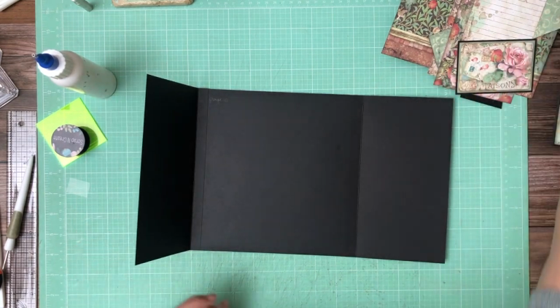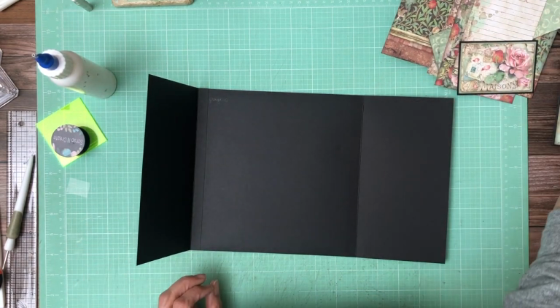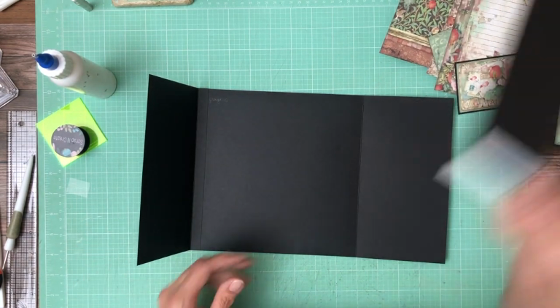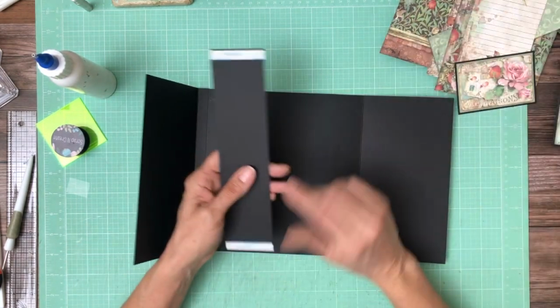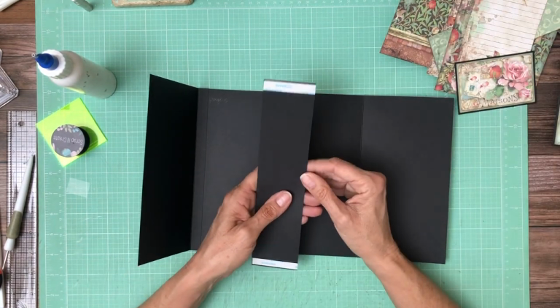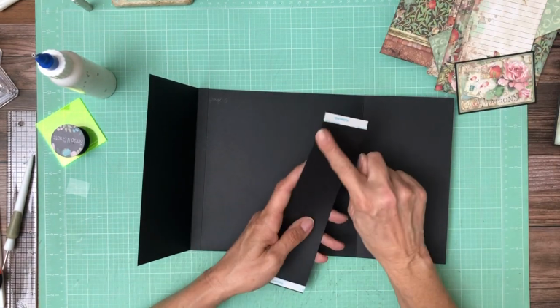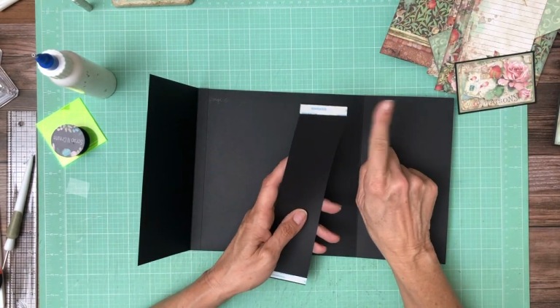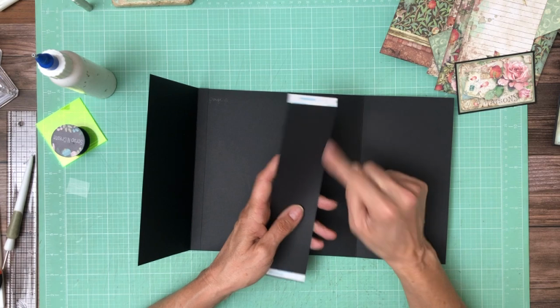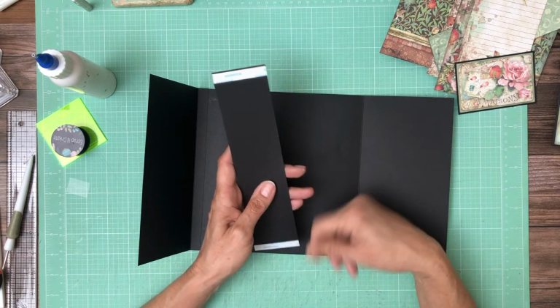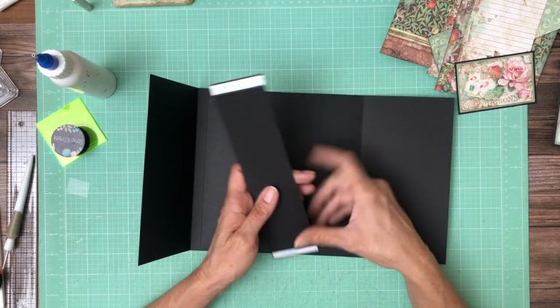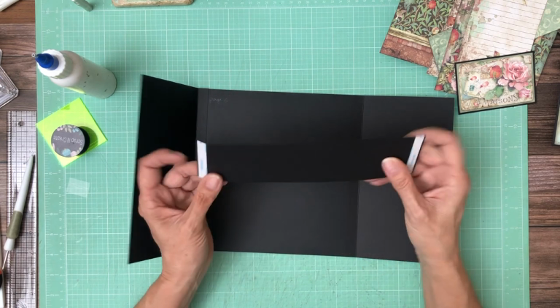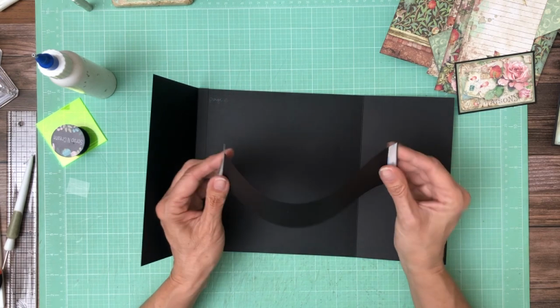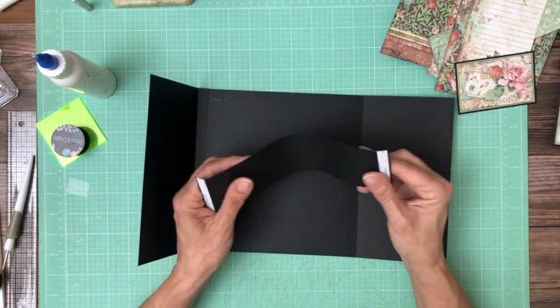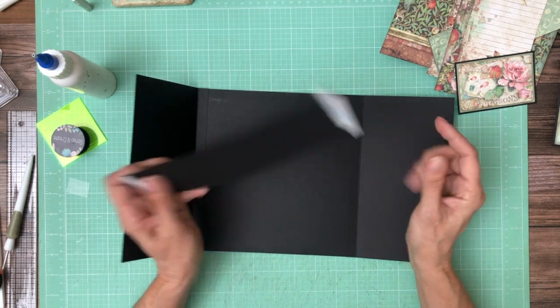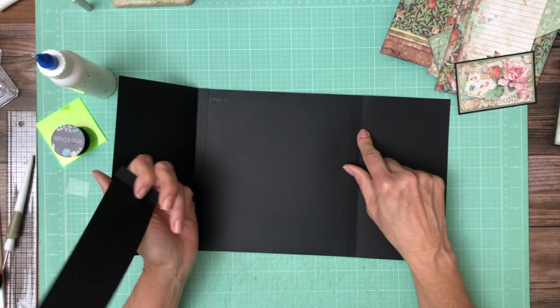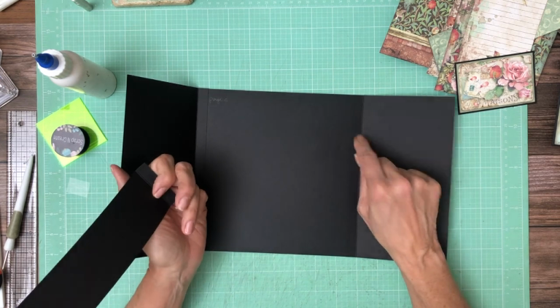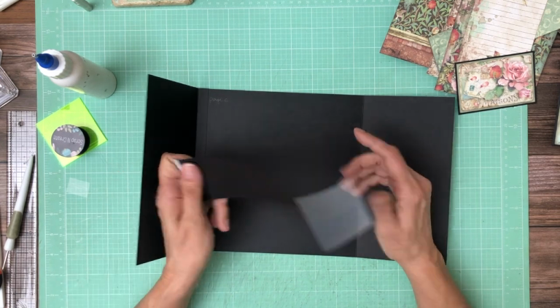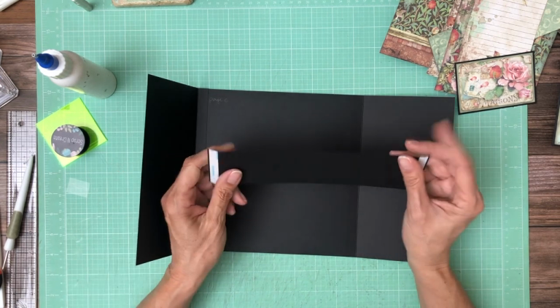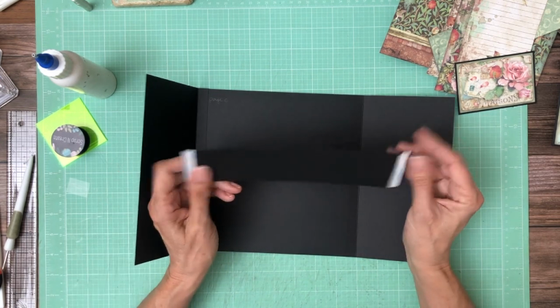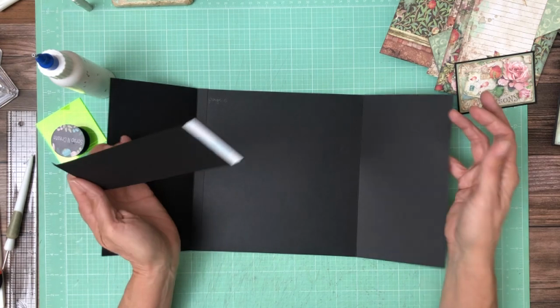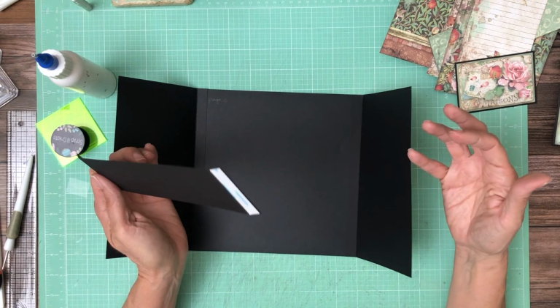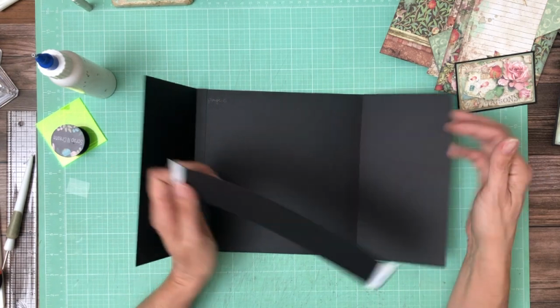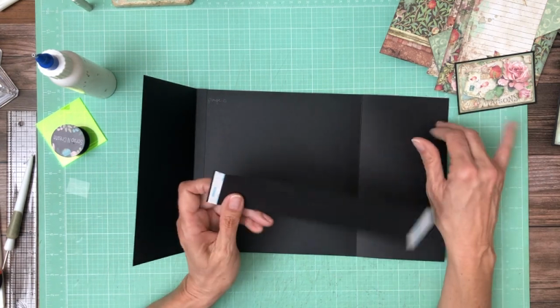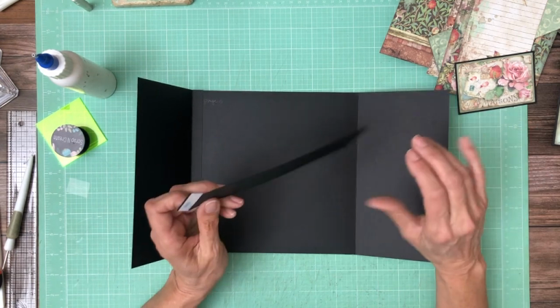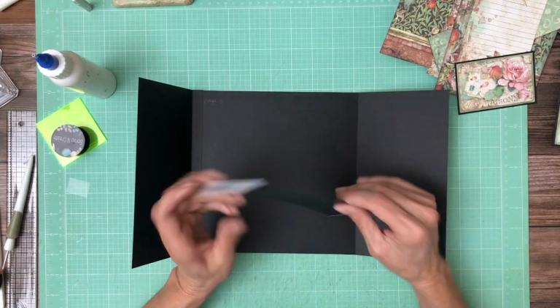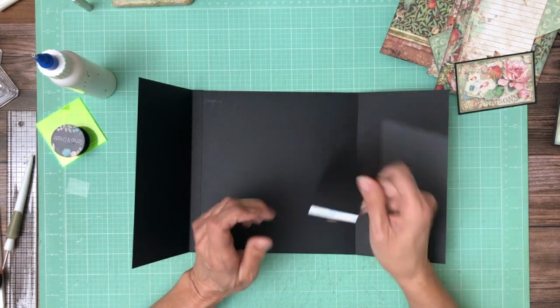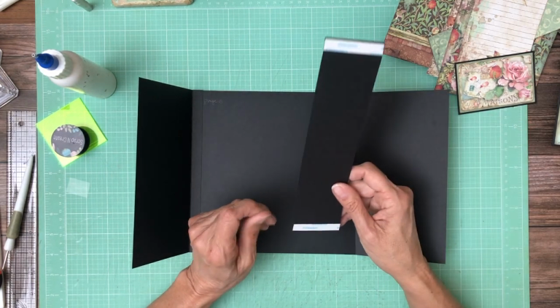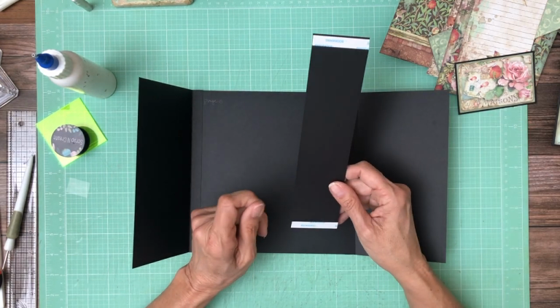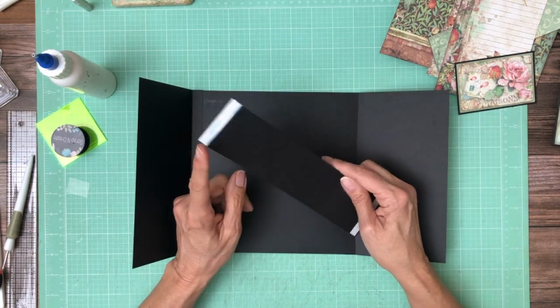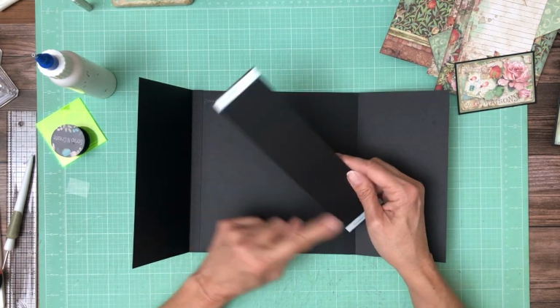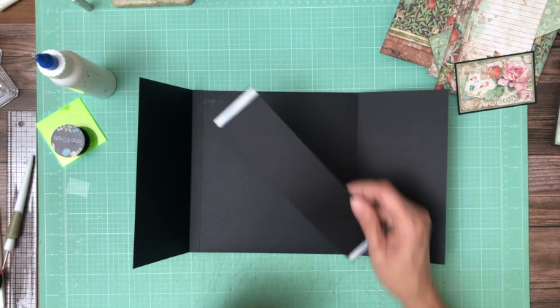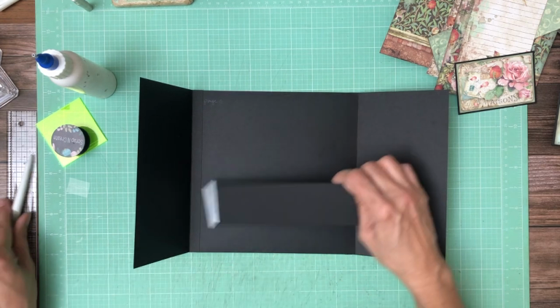The next thing we're gonna install is a belly band and it's two inches by nine inches and you're gonna score a half inch. I forgot to say that you're scoring a half inch on those two on the four and five-eighth inch side. This belly band is two by nine — you're gonna score half inch and eight and a half.